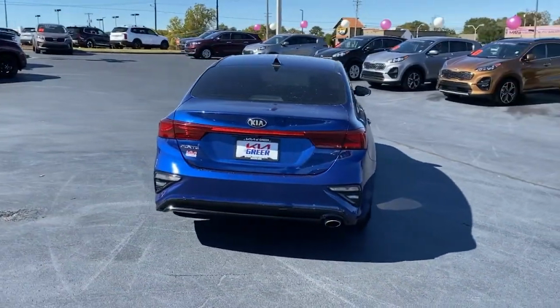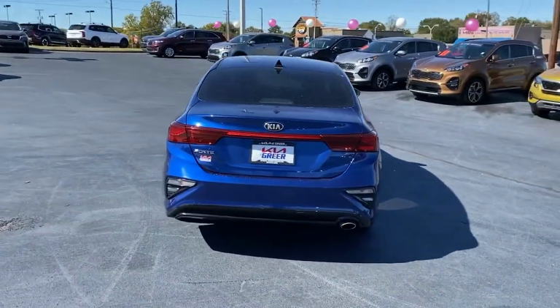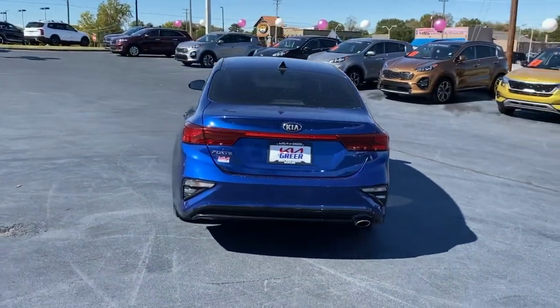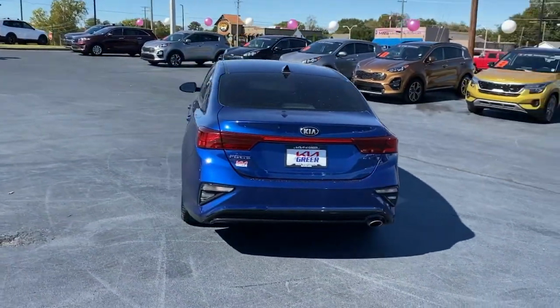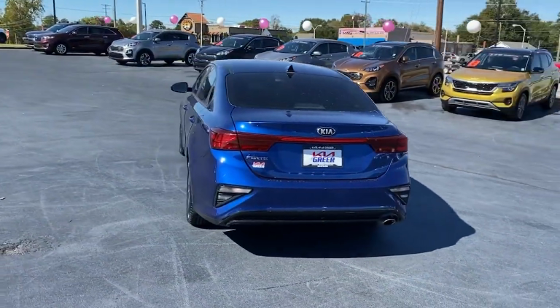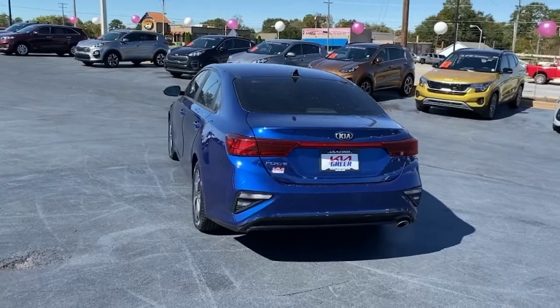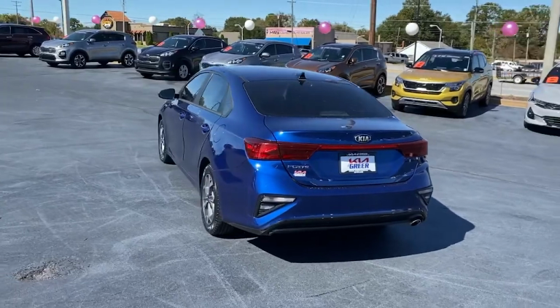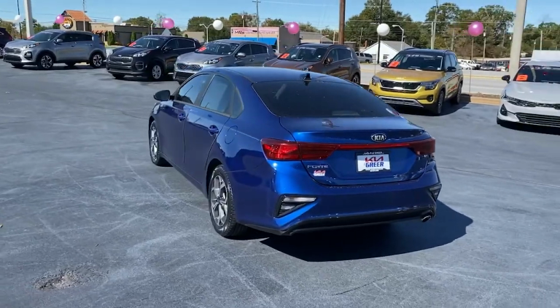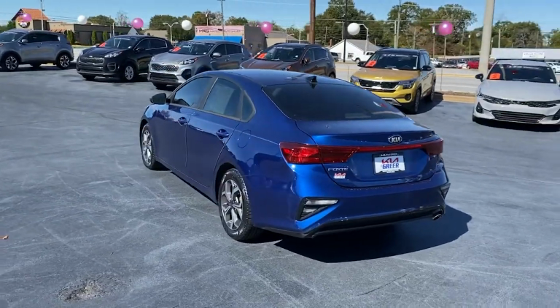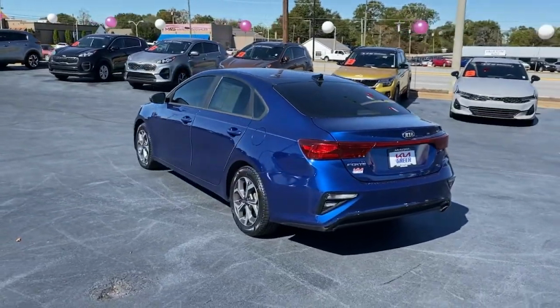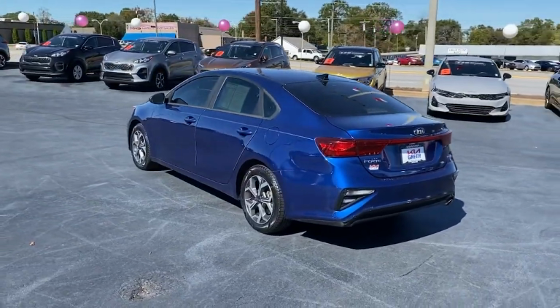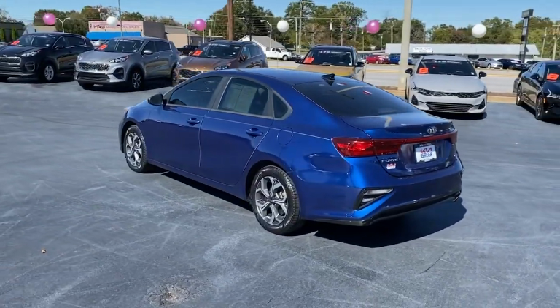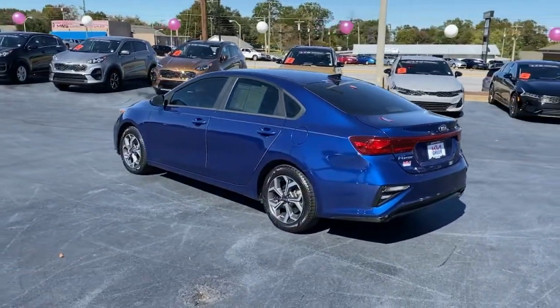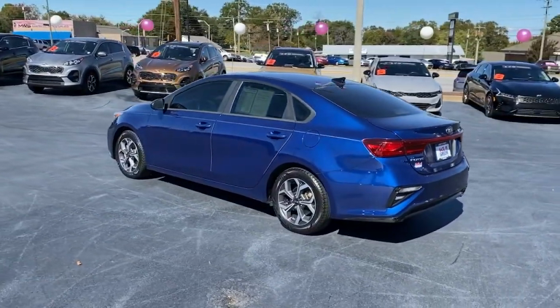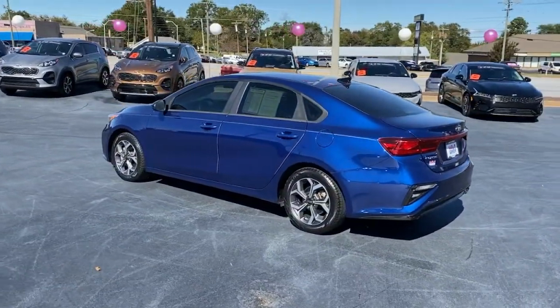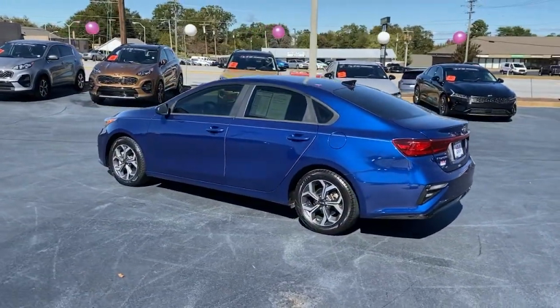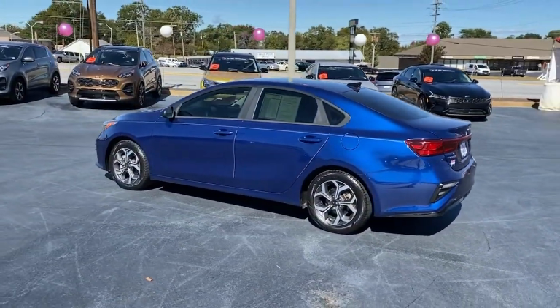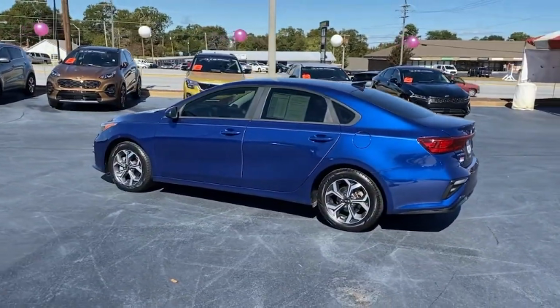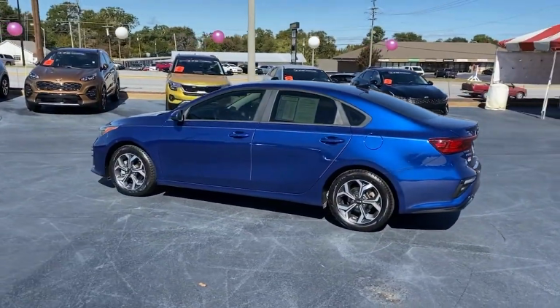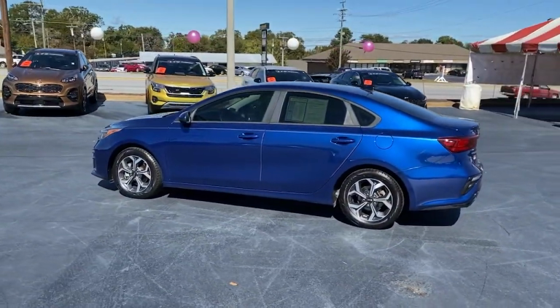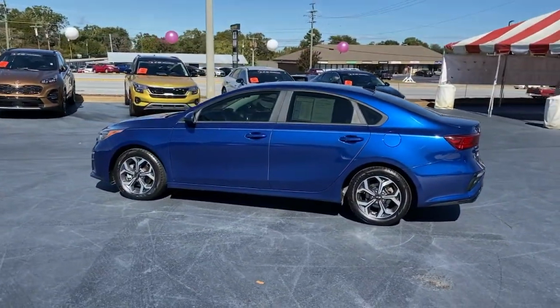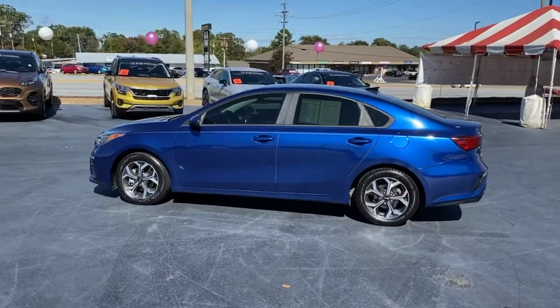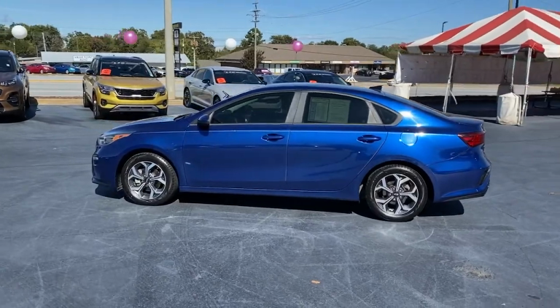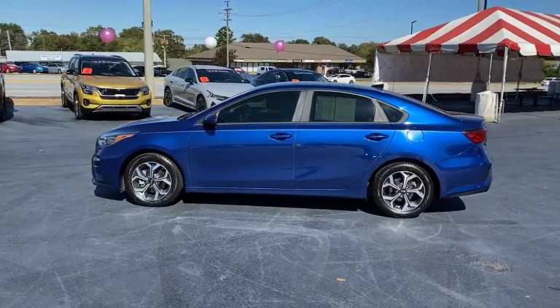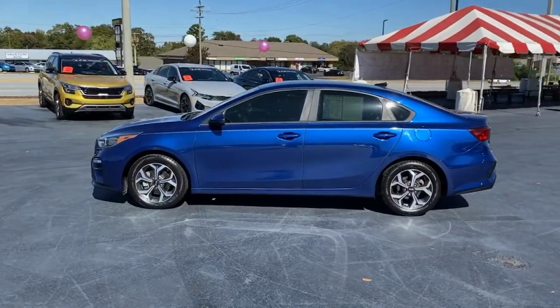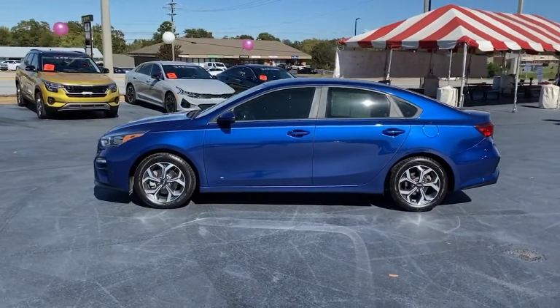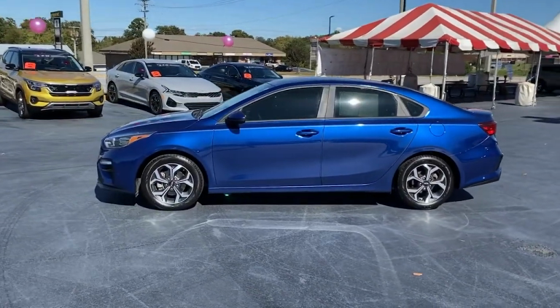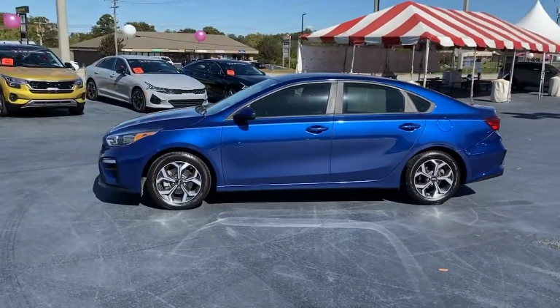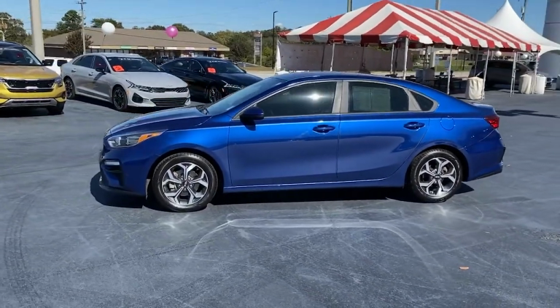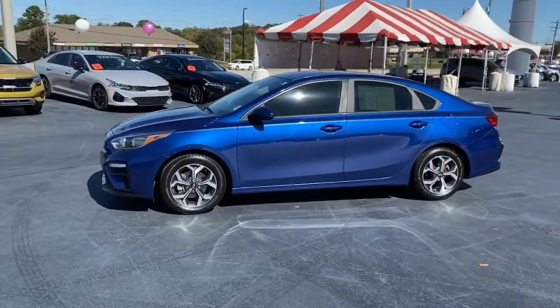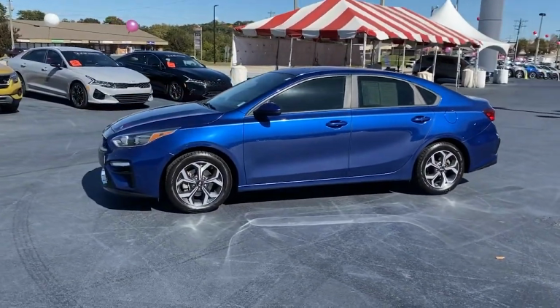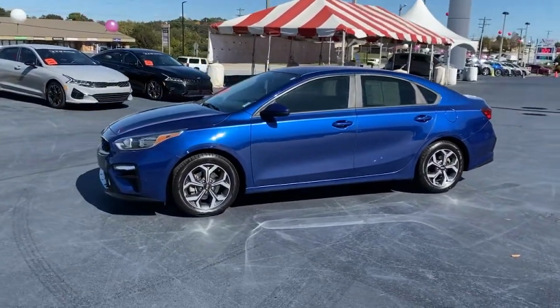This comfortable upscale Forte delivers smooth performance, touchscreen infotainment, active safety features, a slightly rebellious spirit, and technology that lets you choose your driving mode.